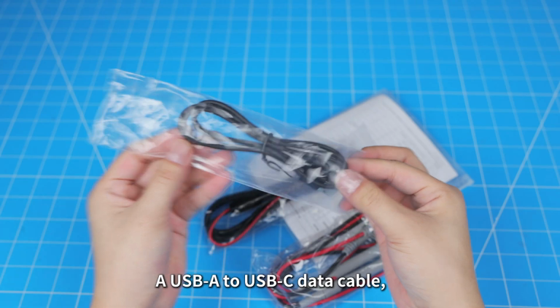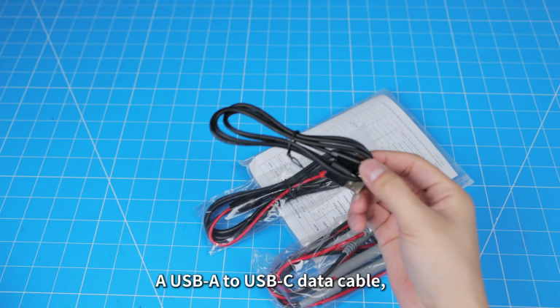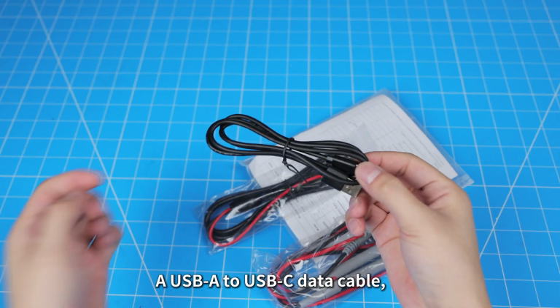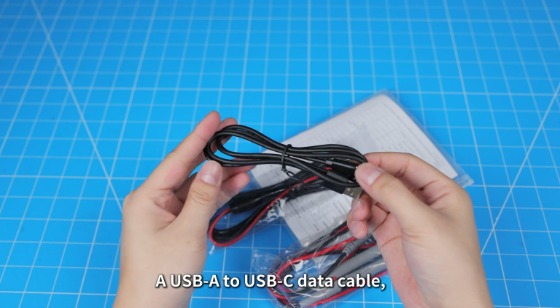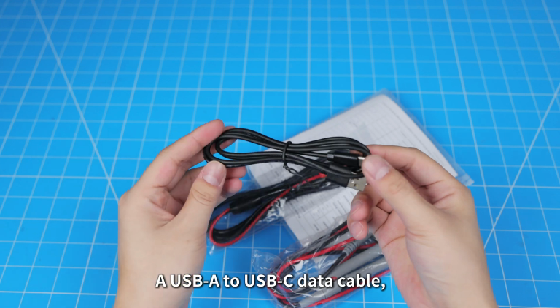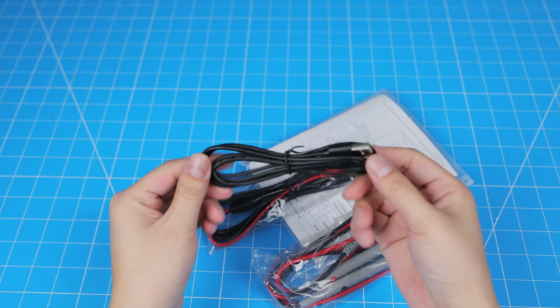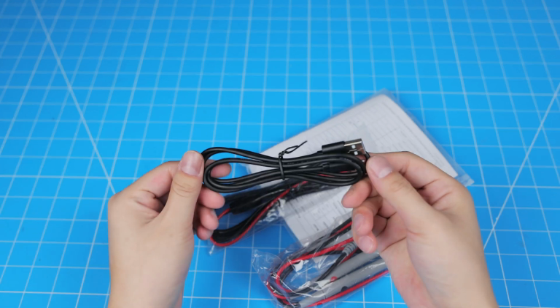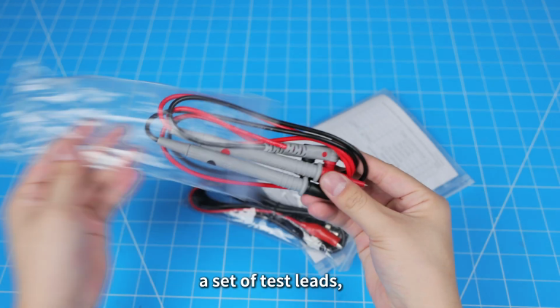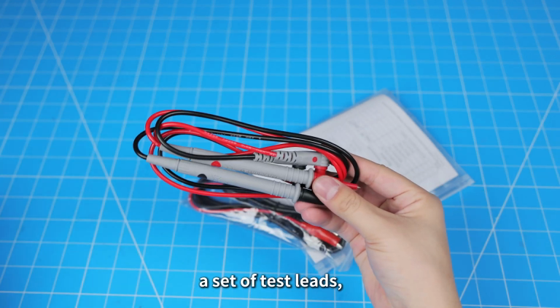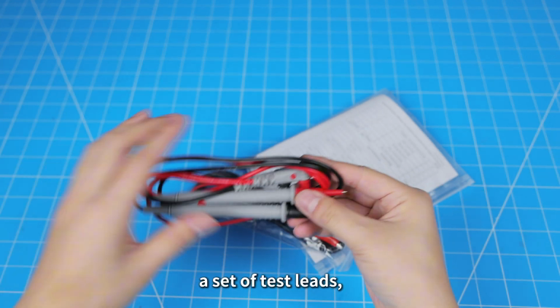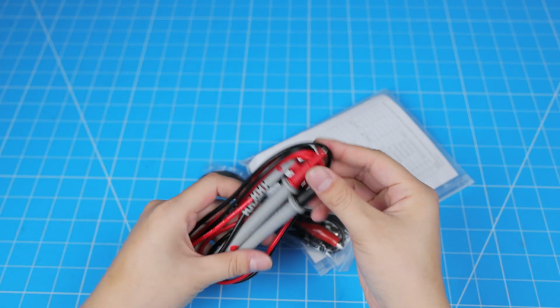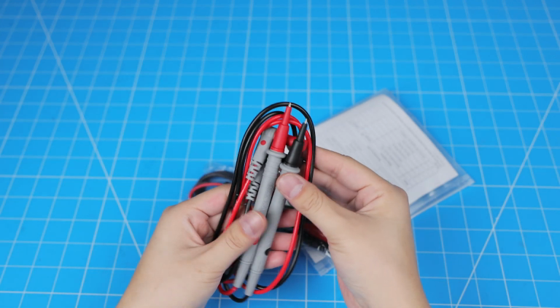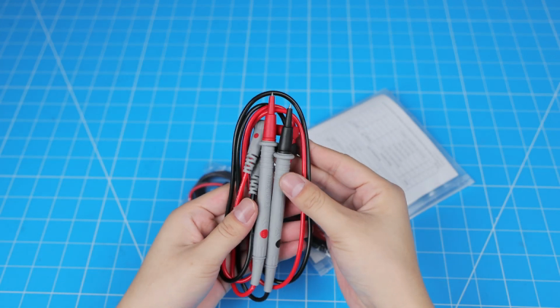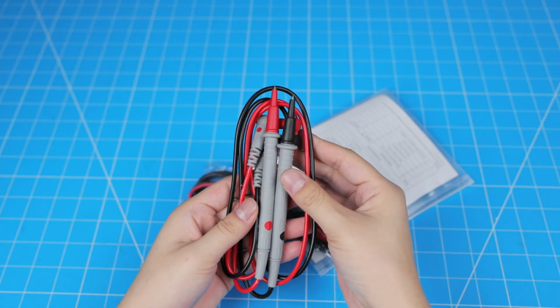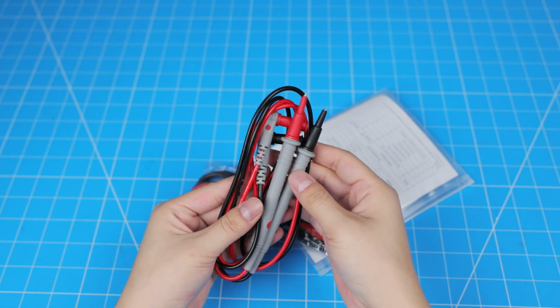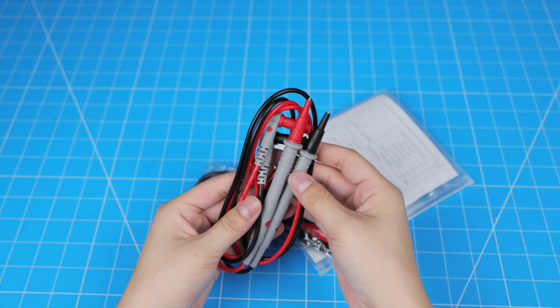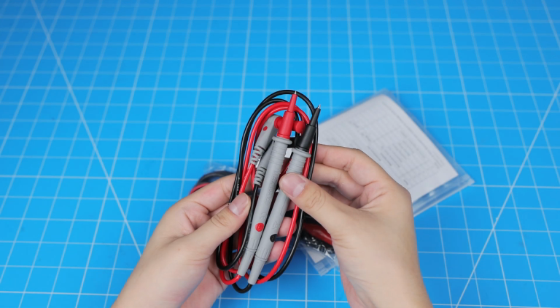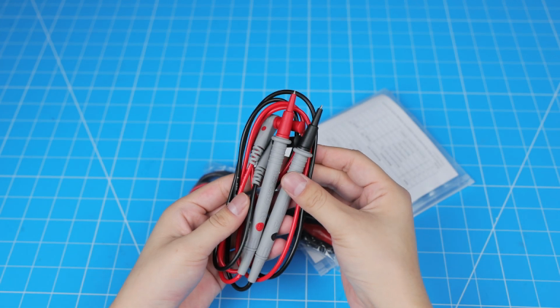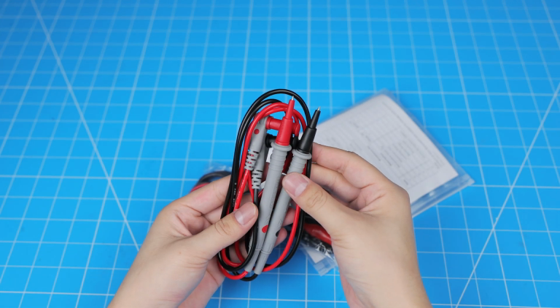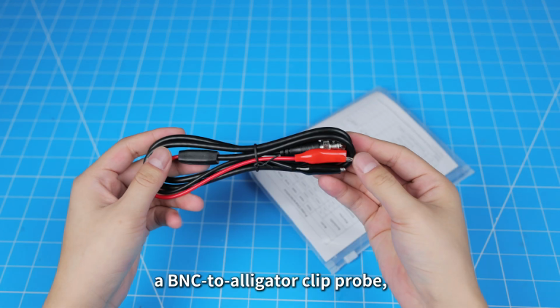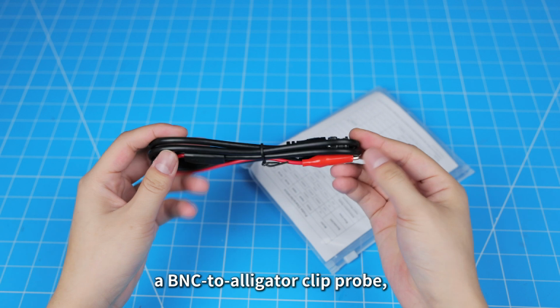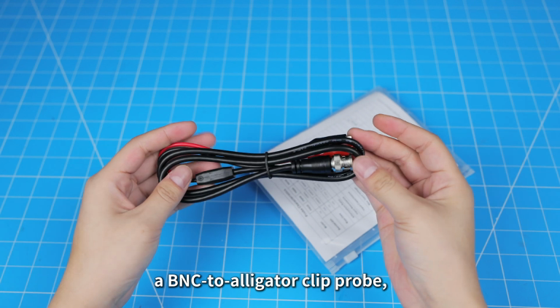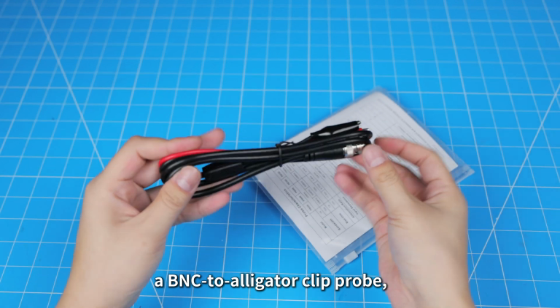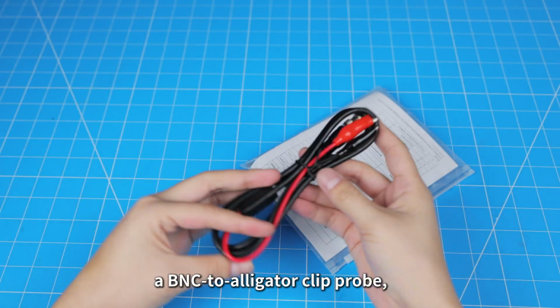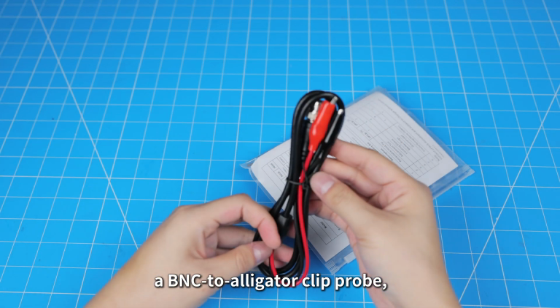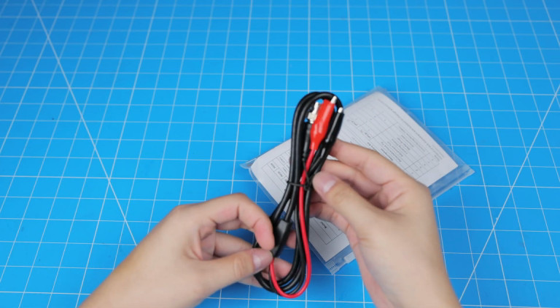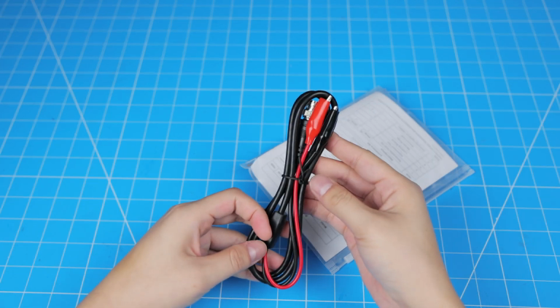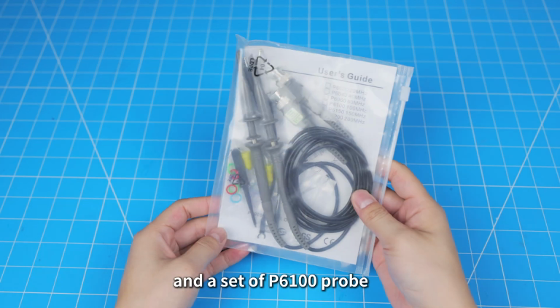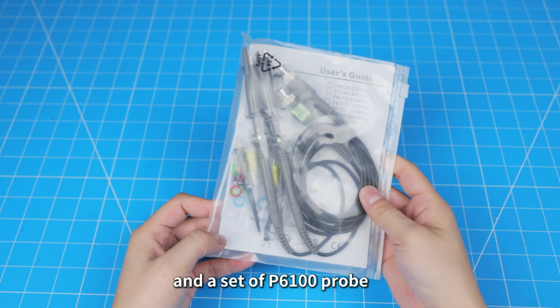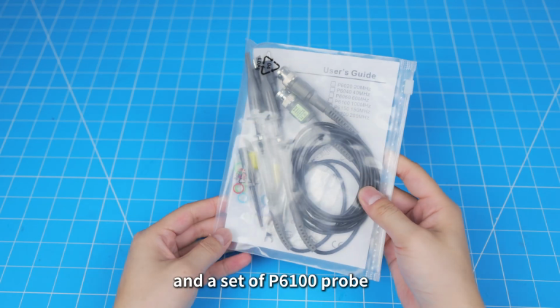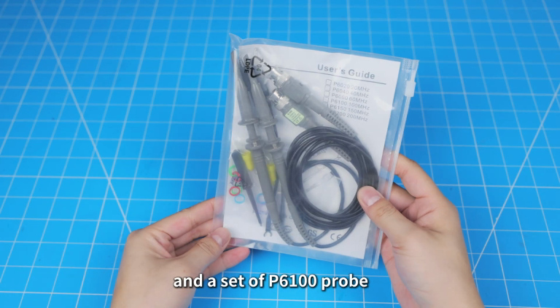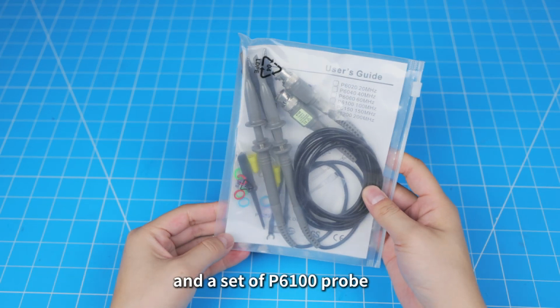Inside we have a USB-A to USB-C data cable, a set of test leads, a BSC-2 Alligator Clip Pro, and a set of P6100 Pro probes.